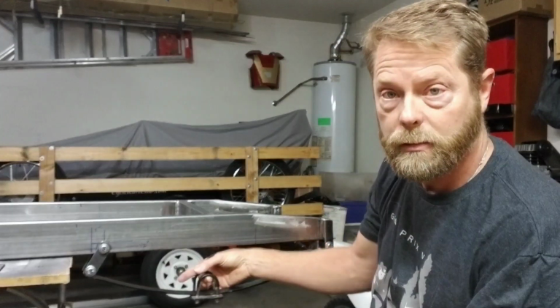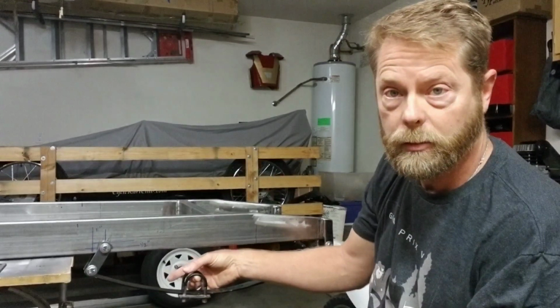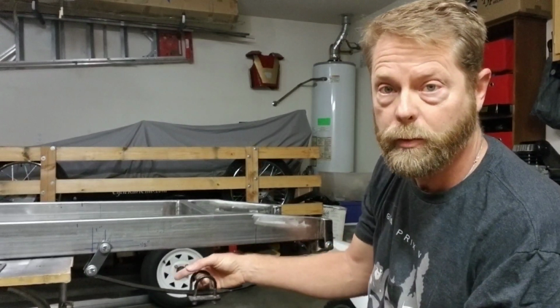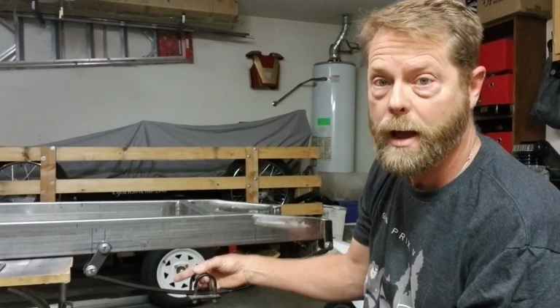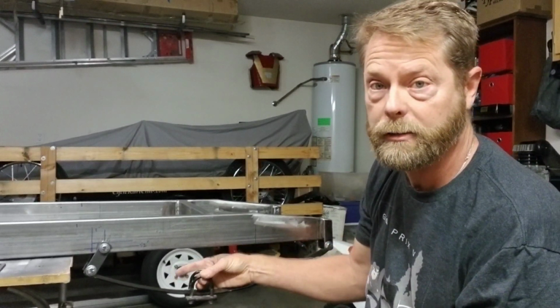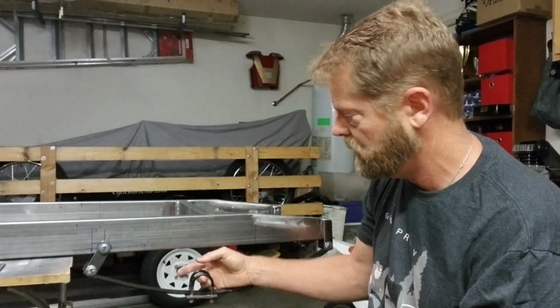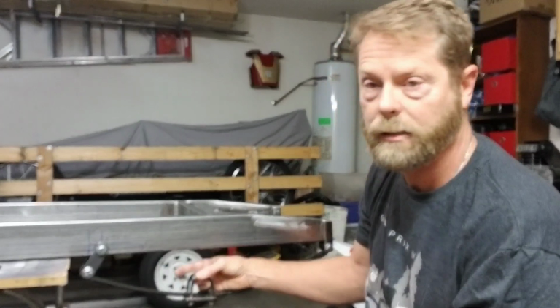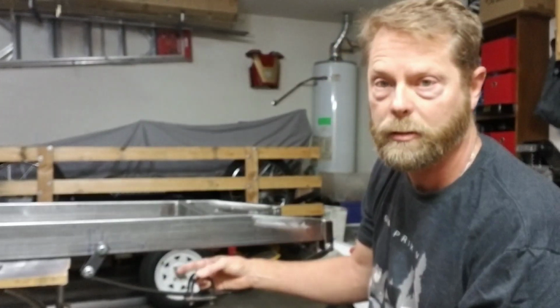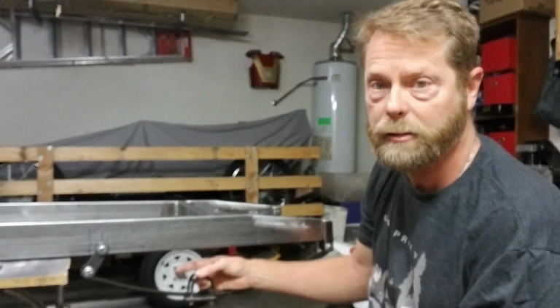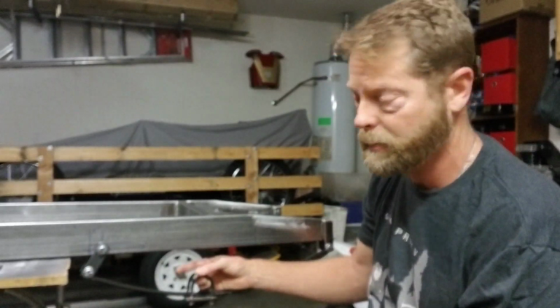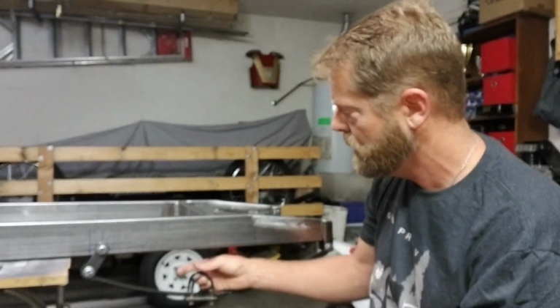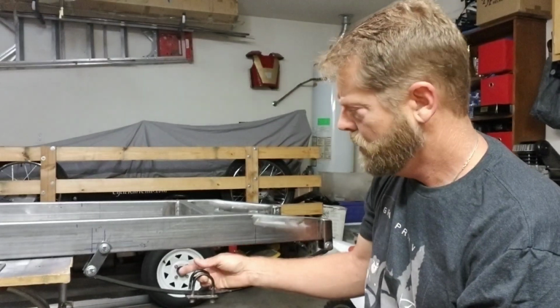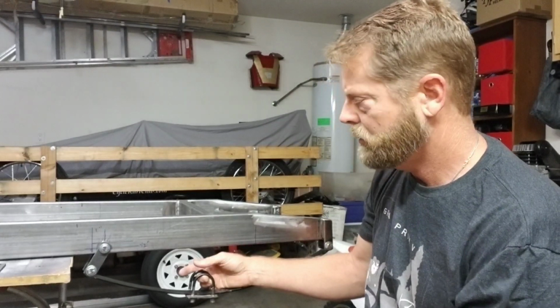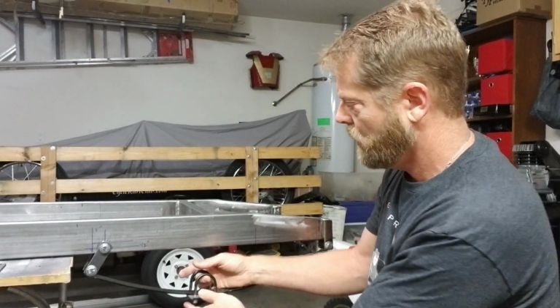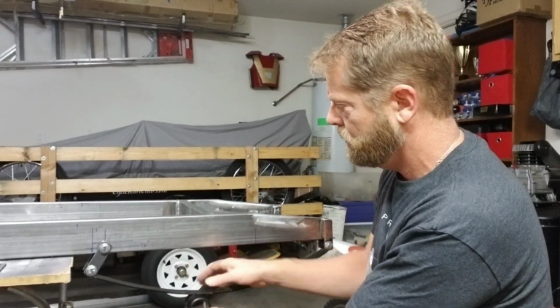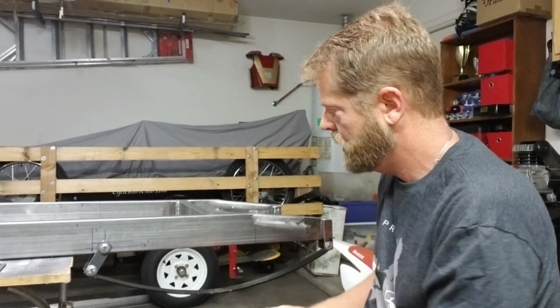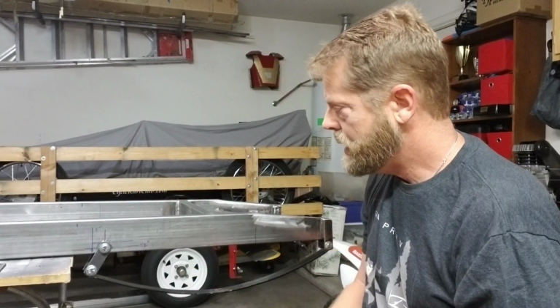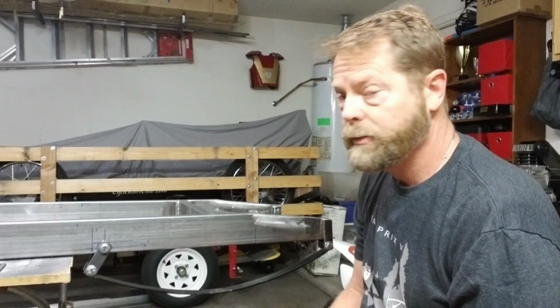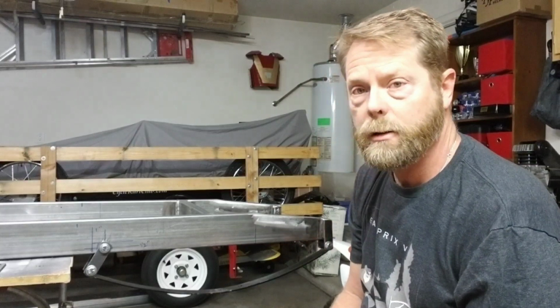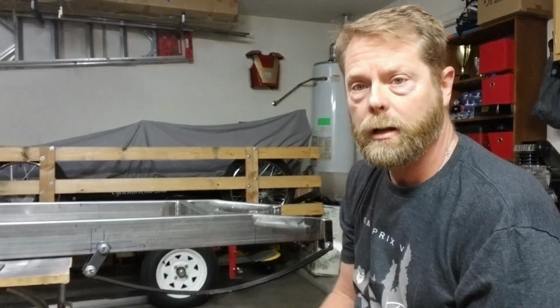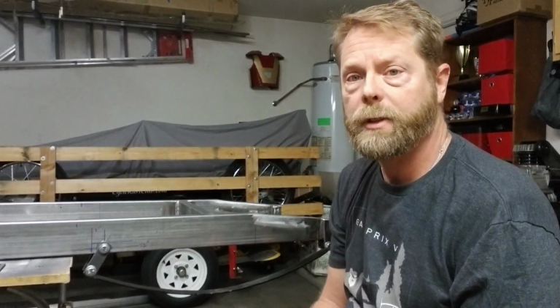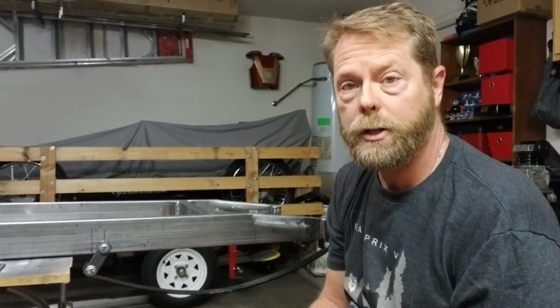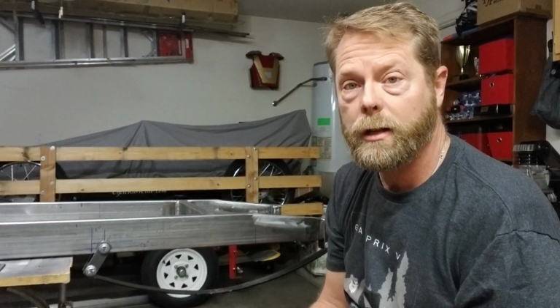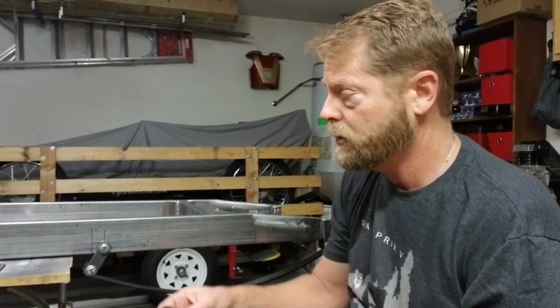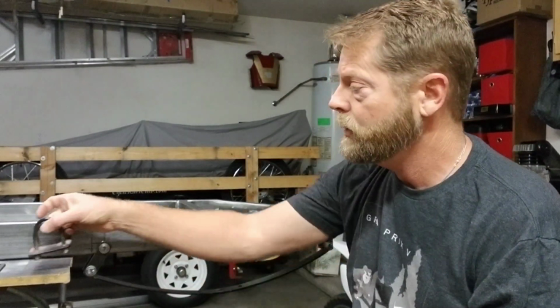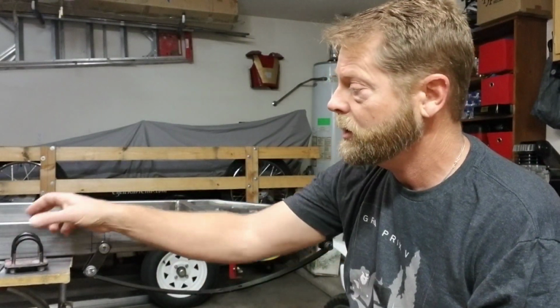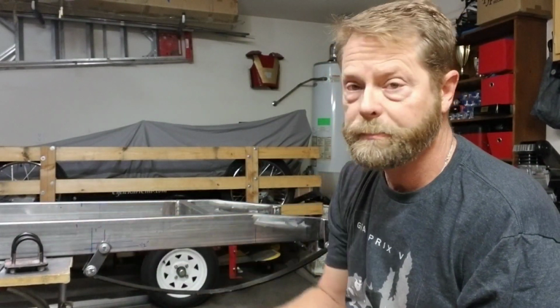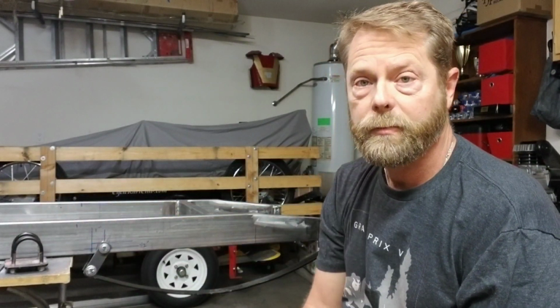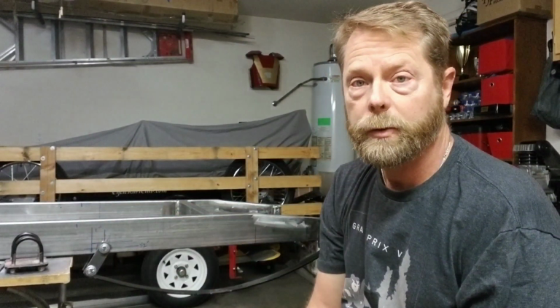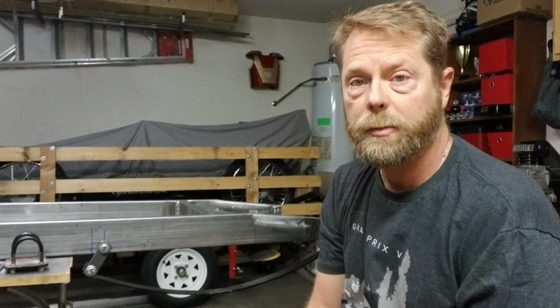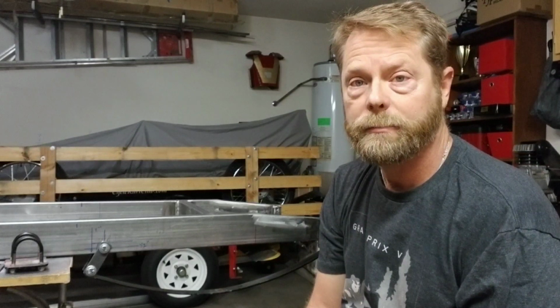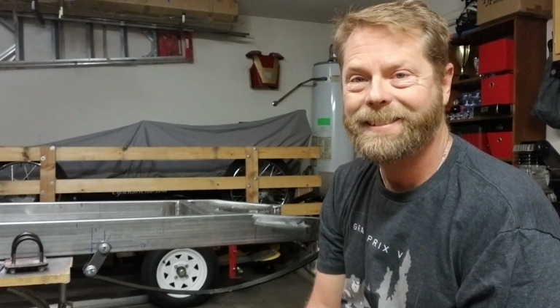It'll move if you do have an accident instead of breaking something, breaking a spring, or bending parts. So that's that for this video. Thanks for watching. If you like the video, subscribe — we'll have some more coming up on the rest of this build. Thanks again.